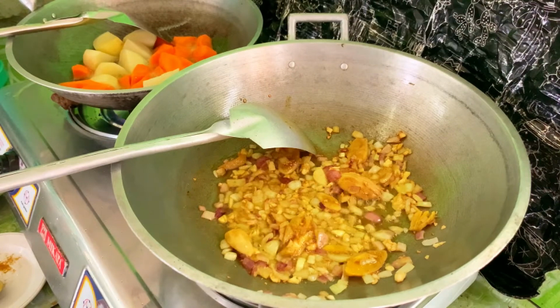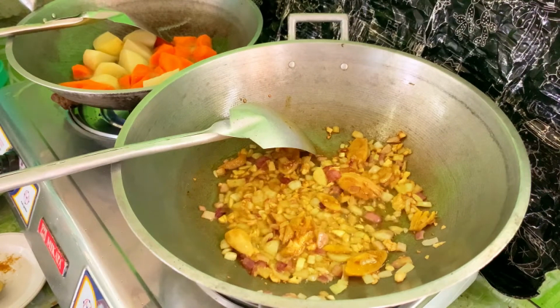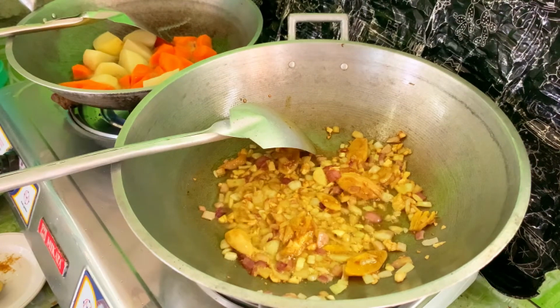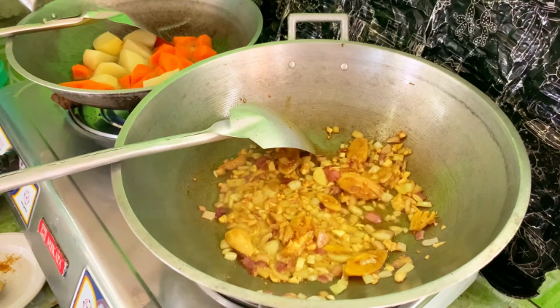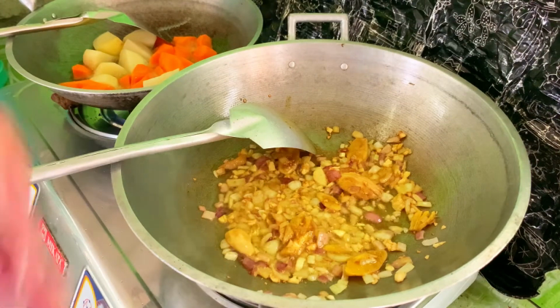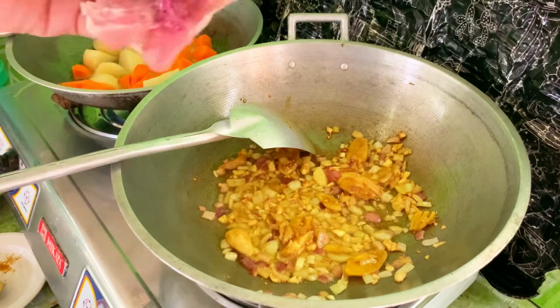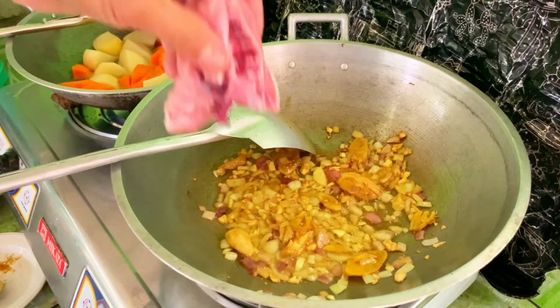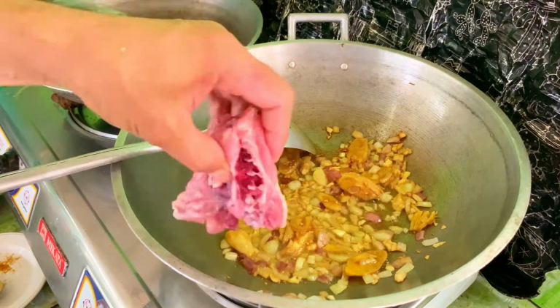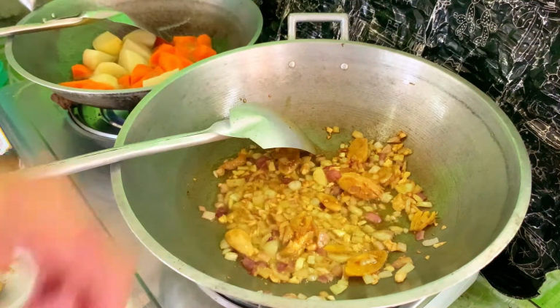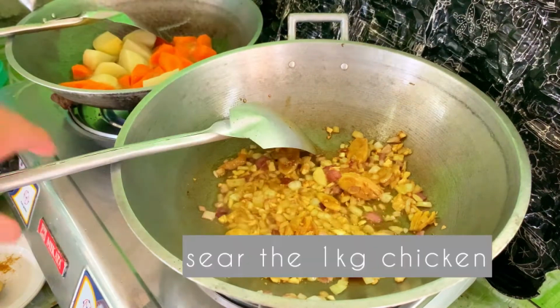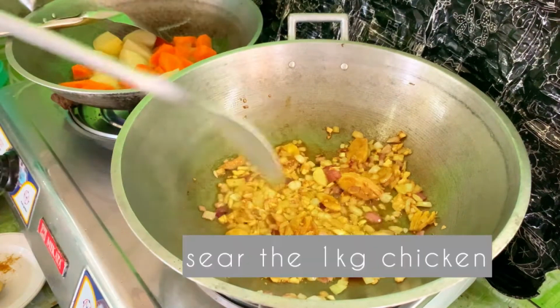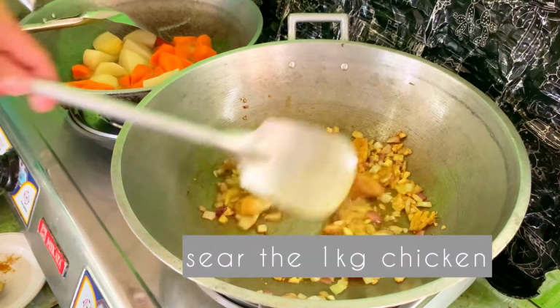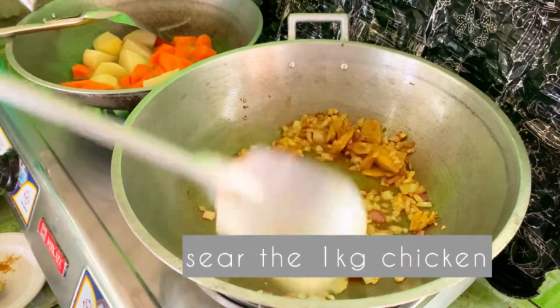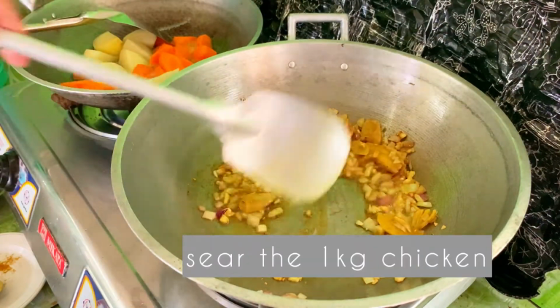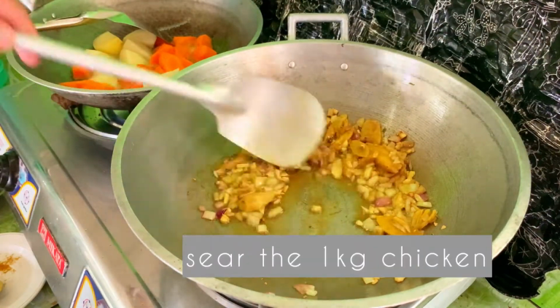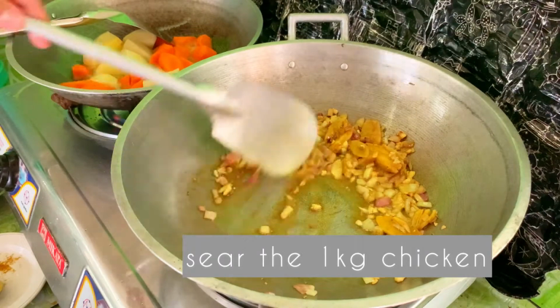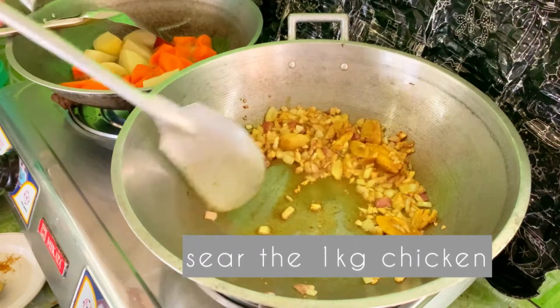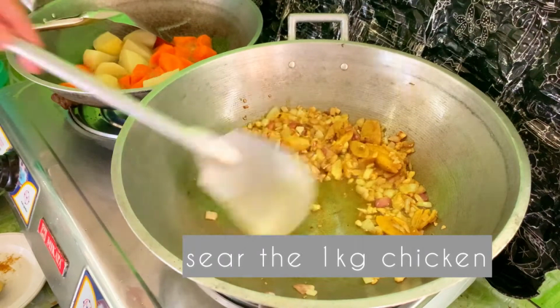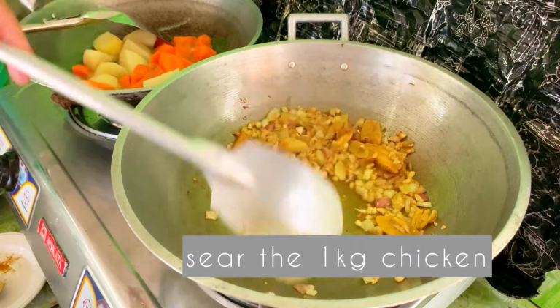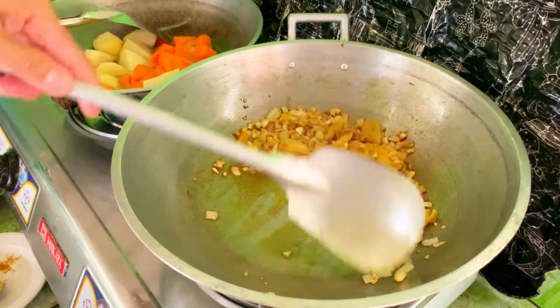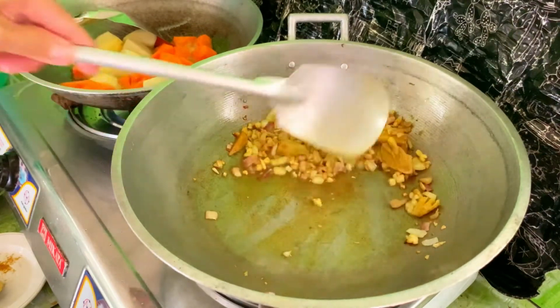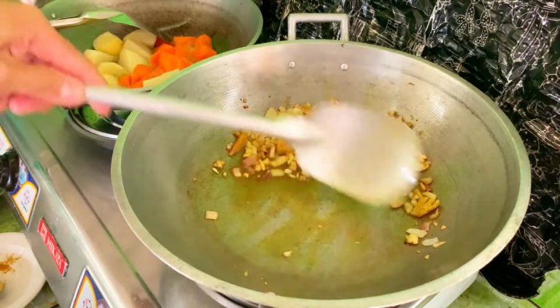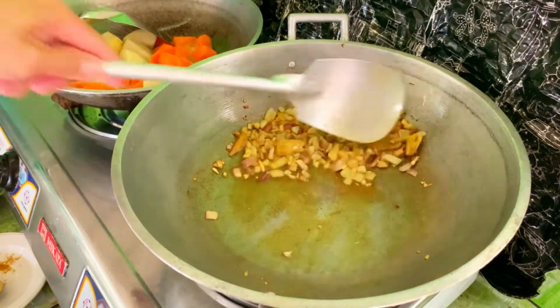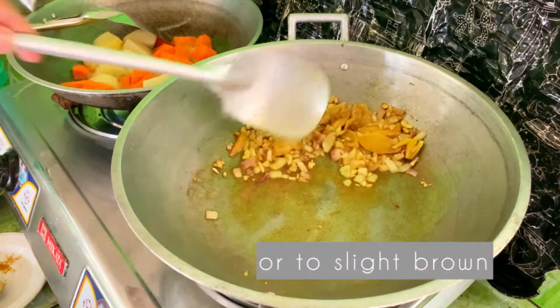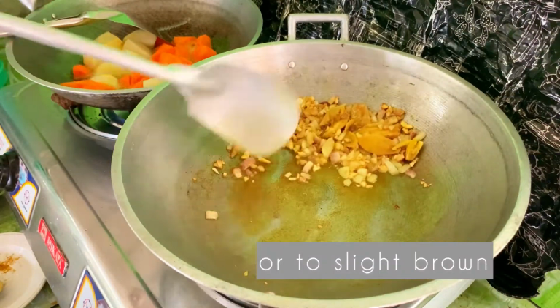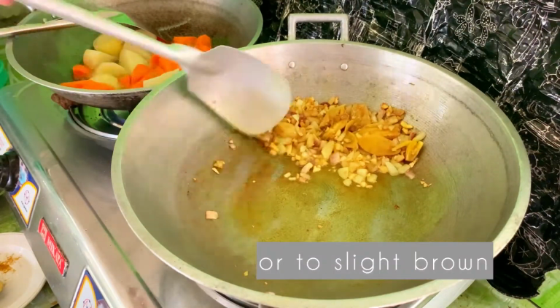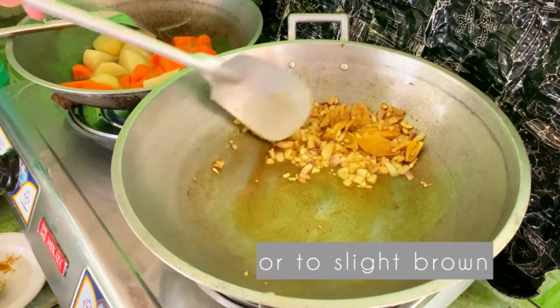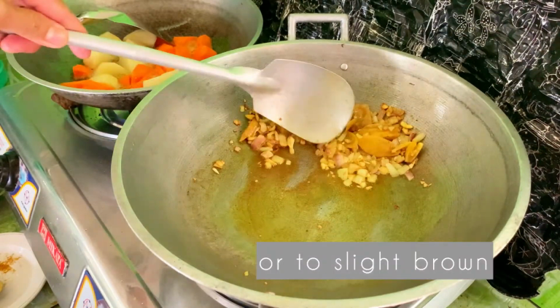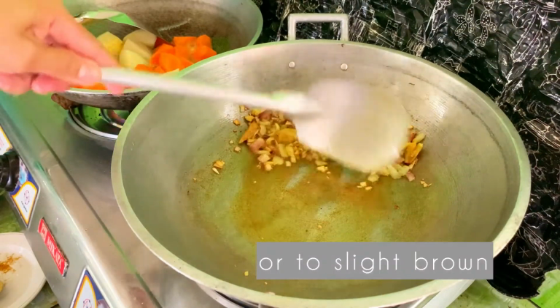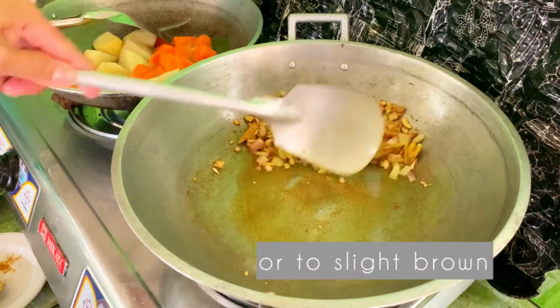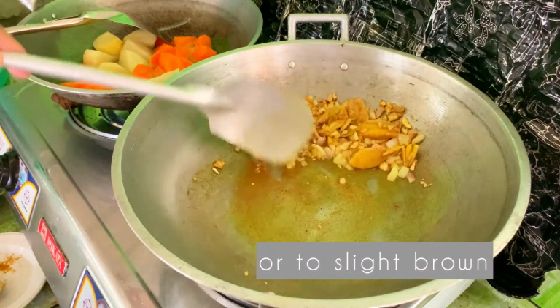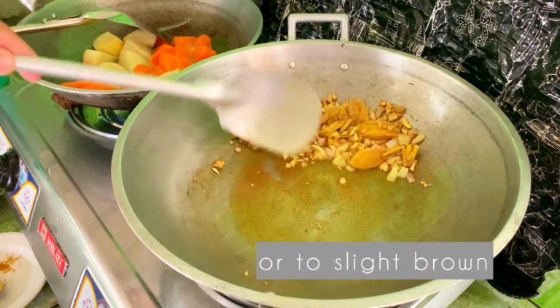Sunod na natin lalagay yung ating chicken. Isisir muna natin yung ating chicken, or ibabrown natin na siya ng konti.